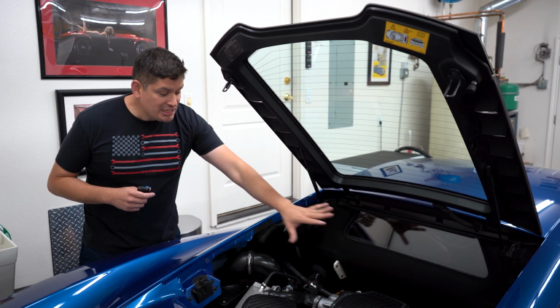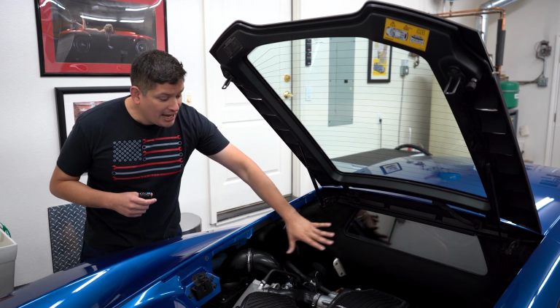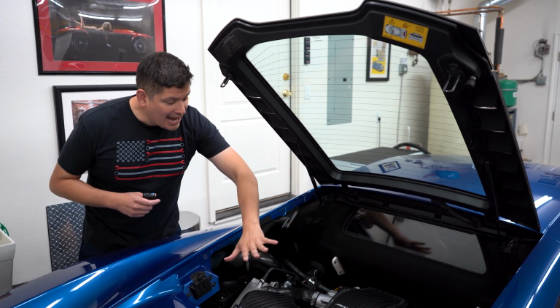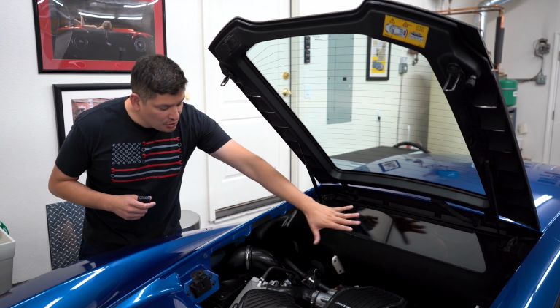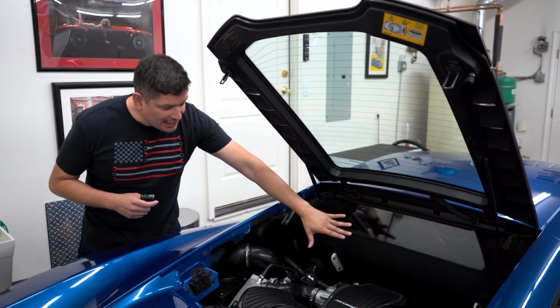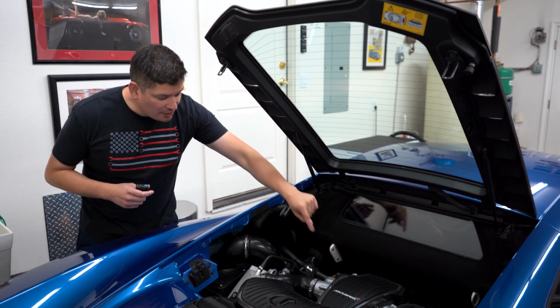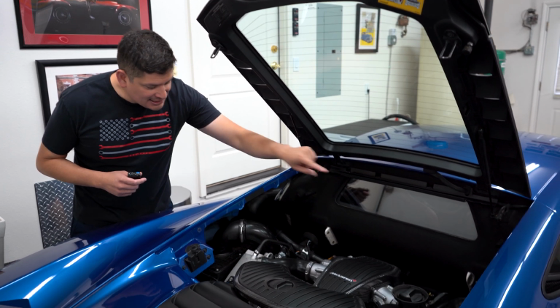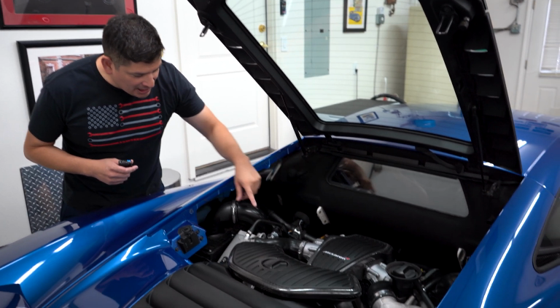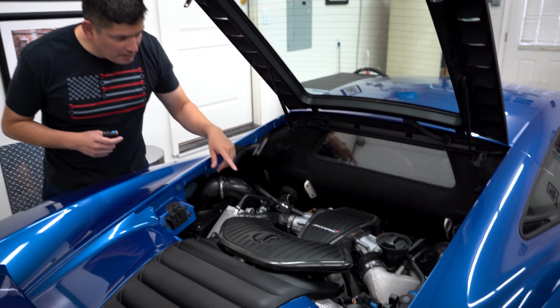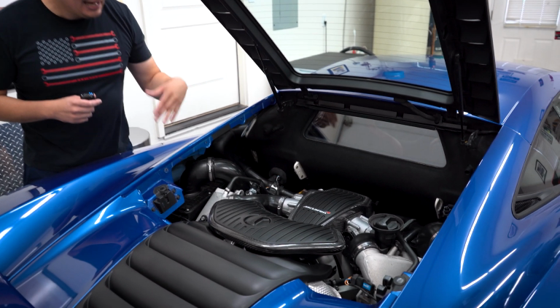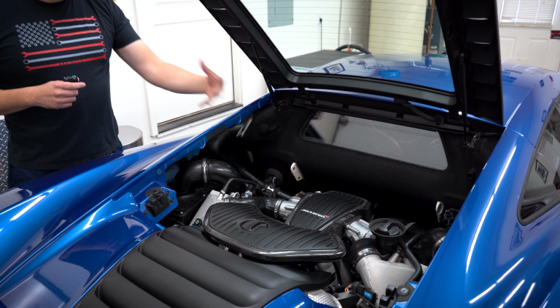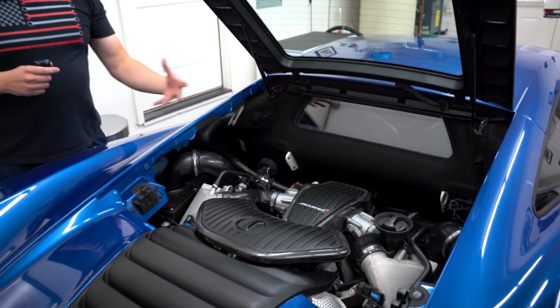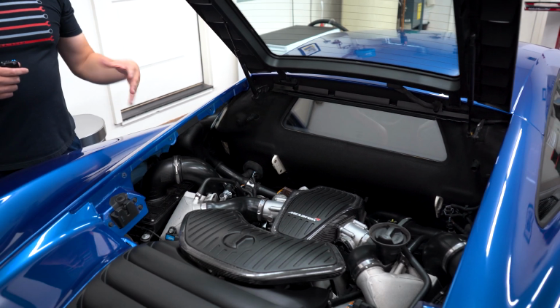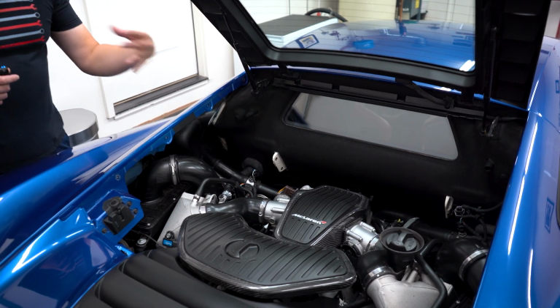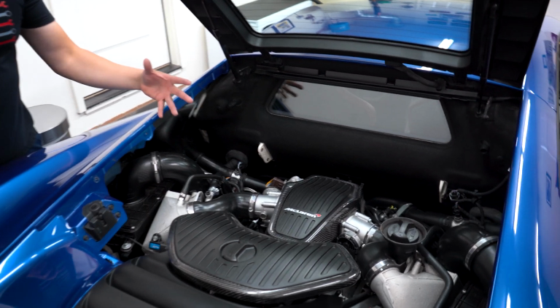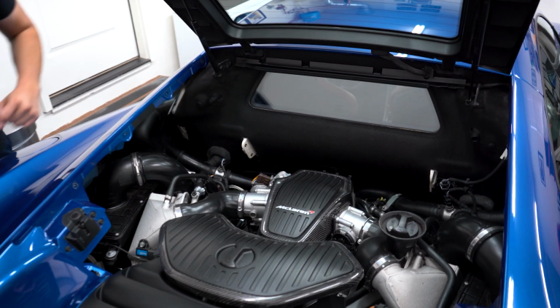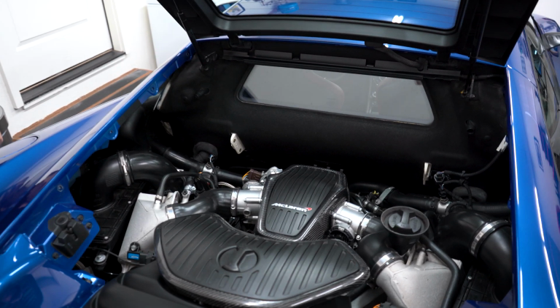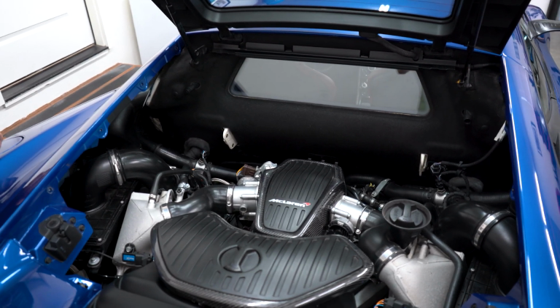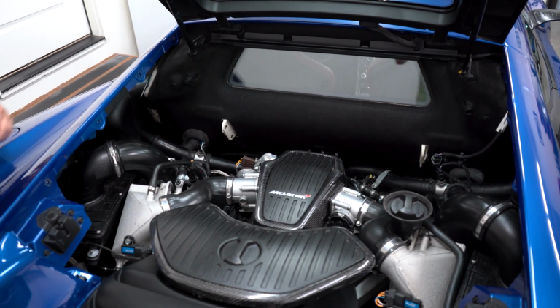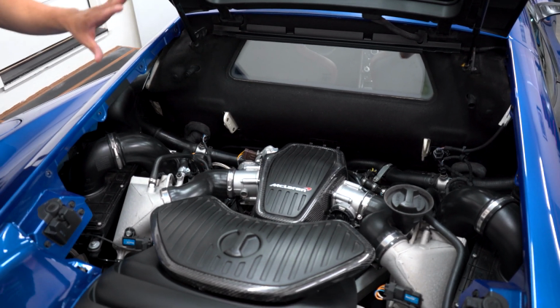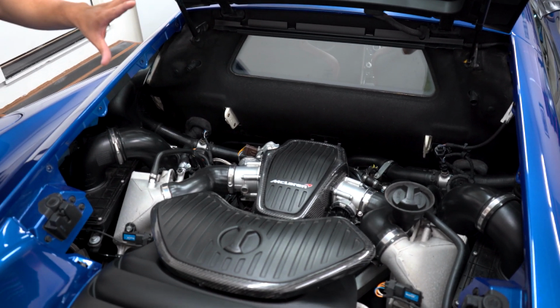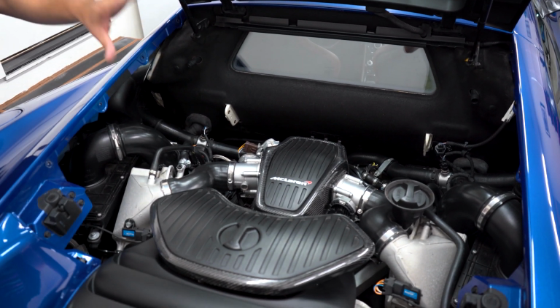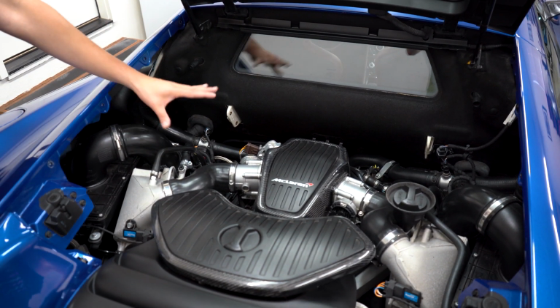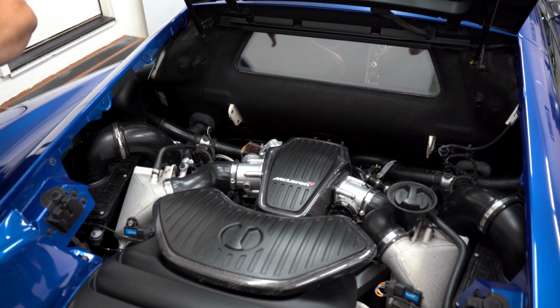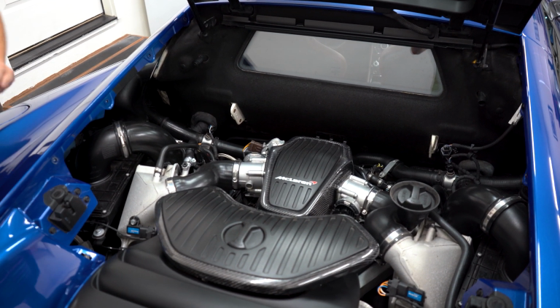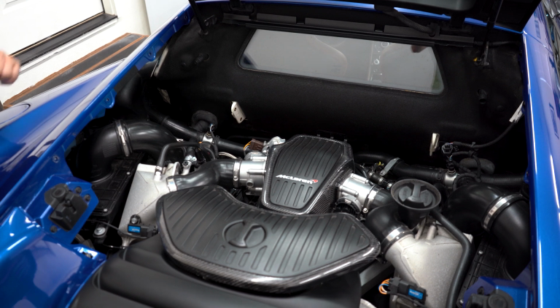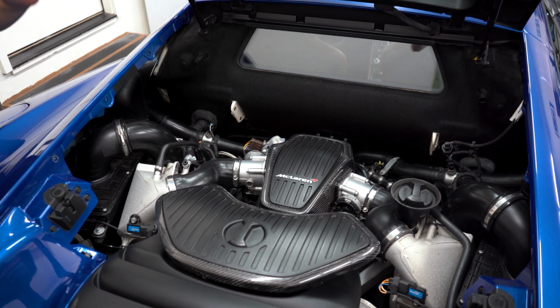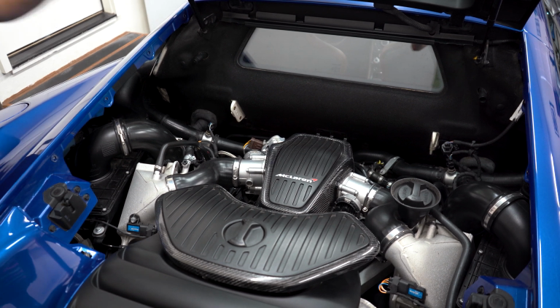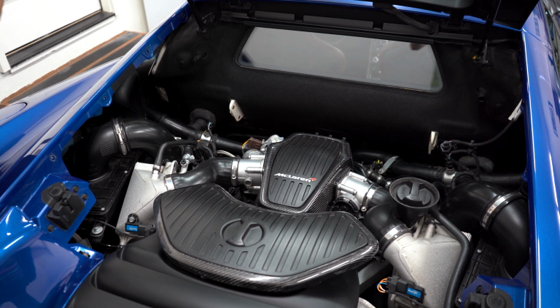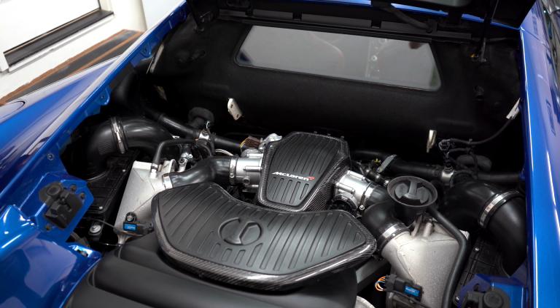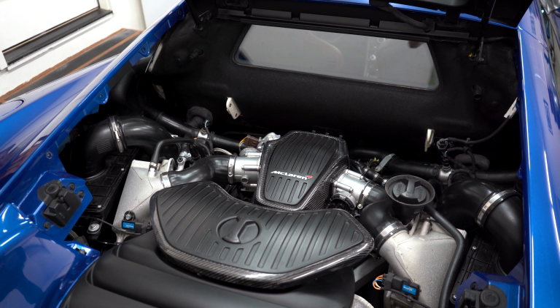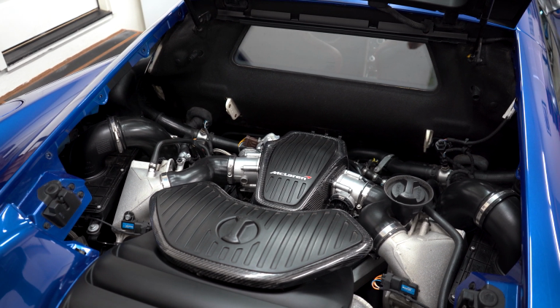This way I can actually look at stuff inside my engine bay and keep track of it. So not only am I allowing the heat to get out, but I can actually keep track of my engine better.